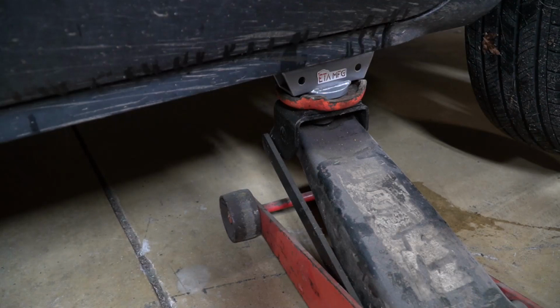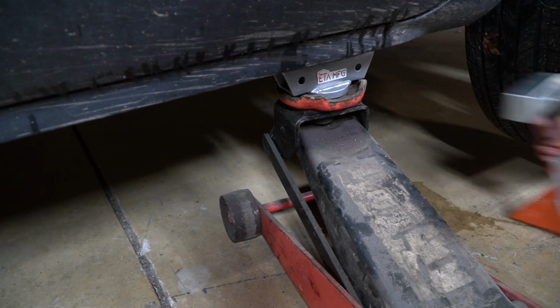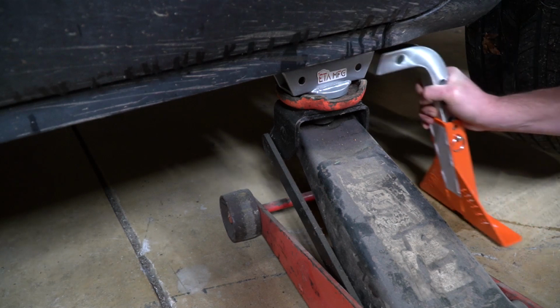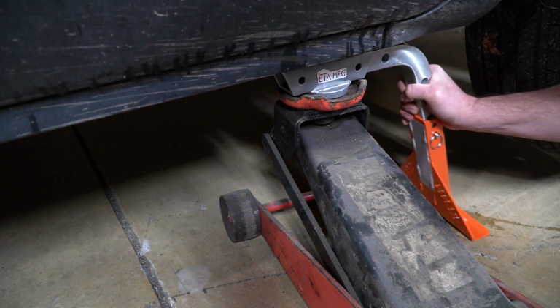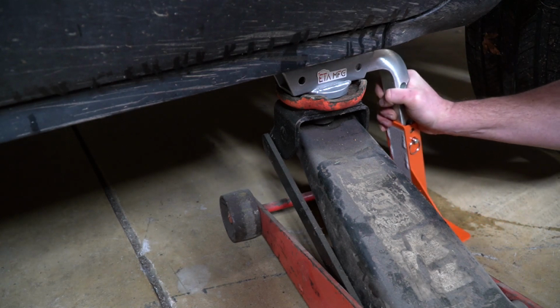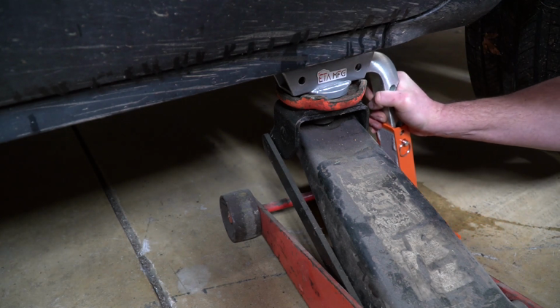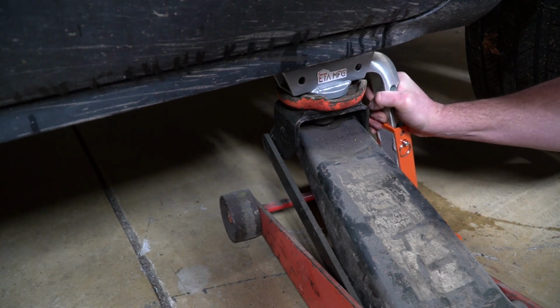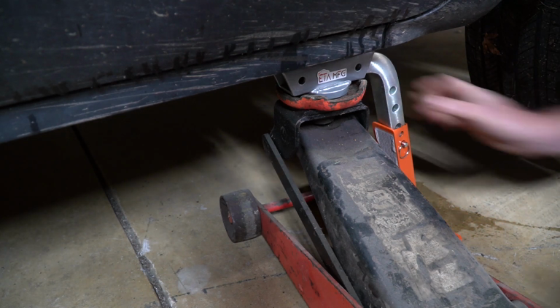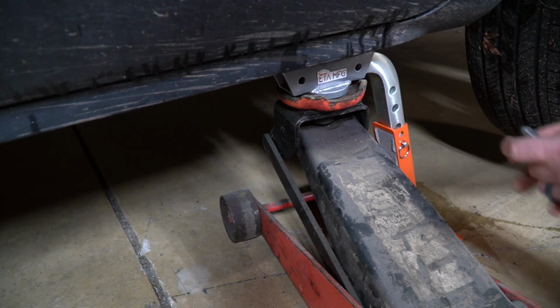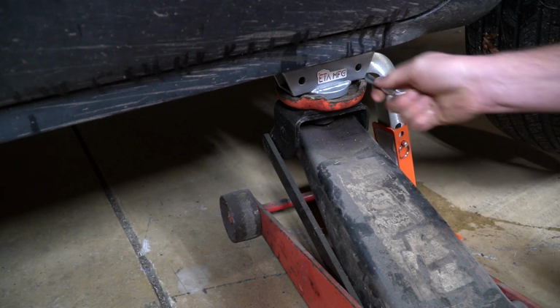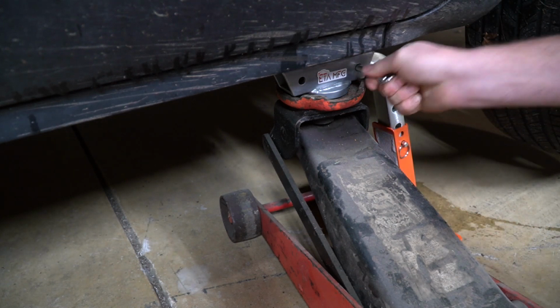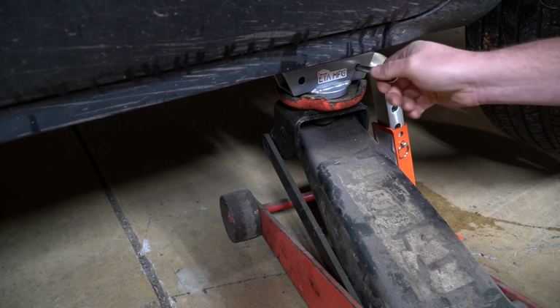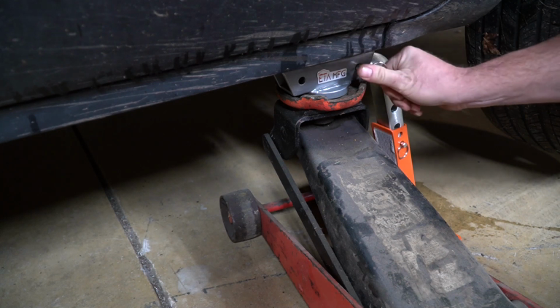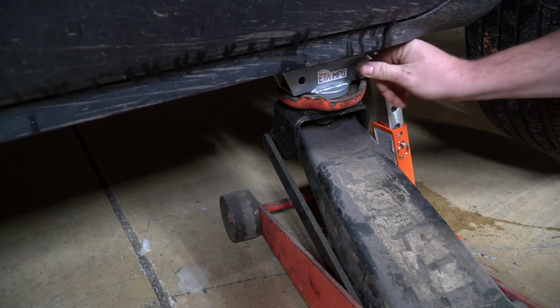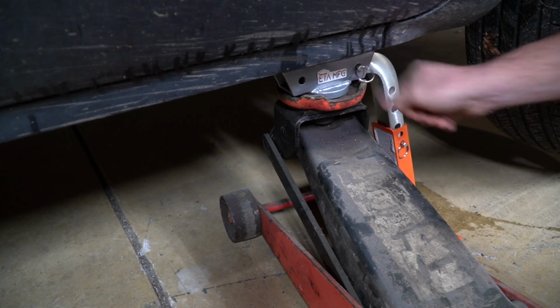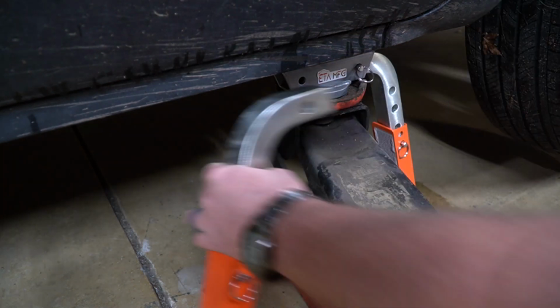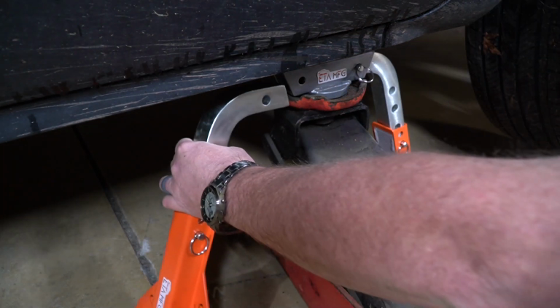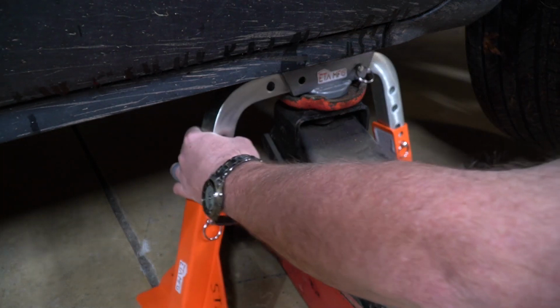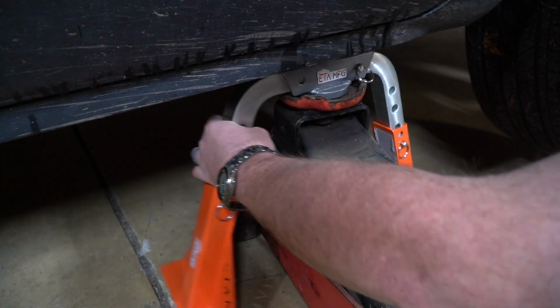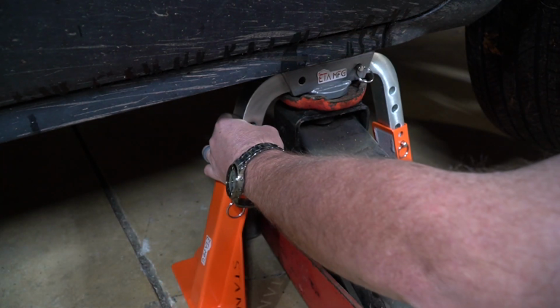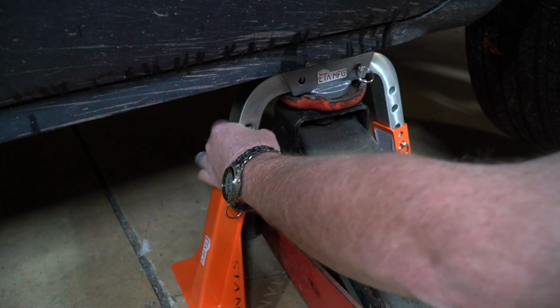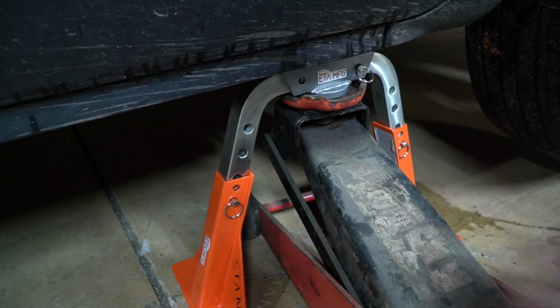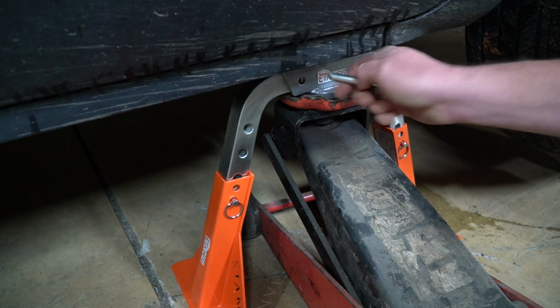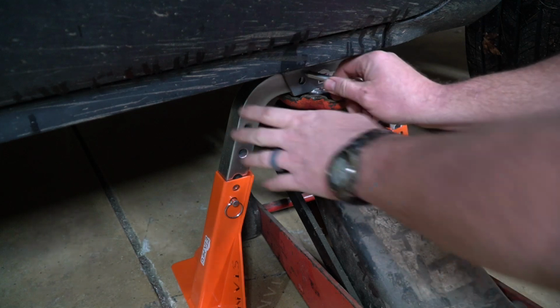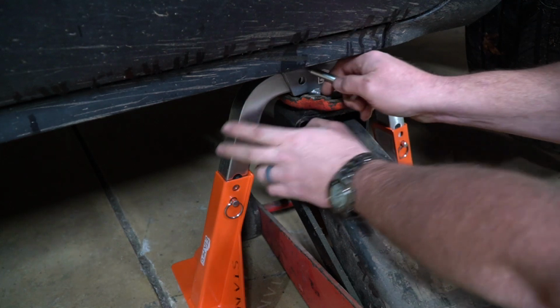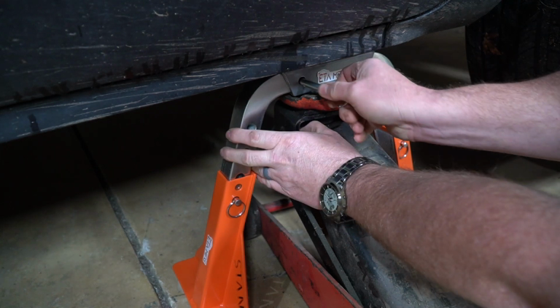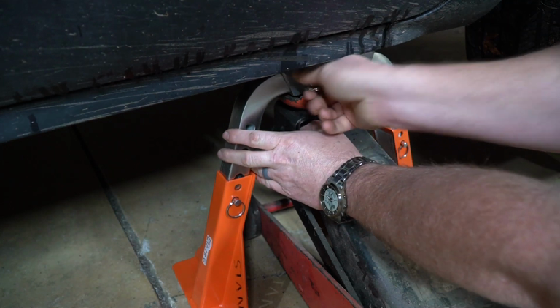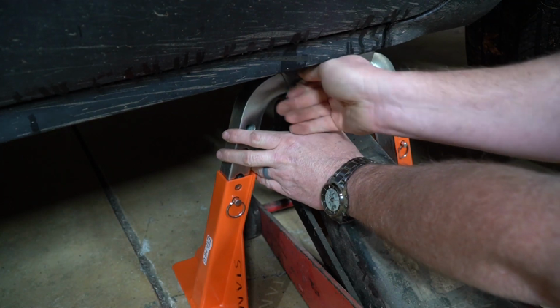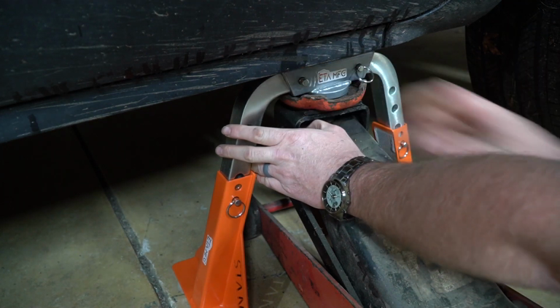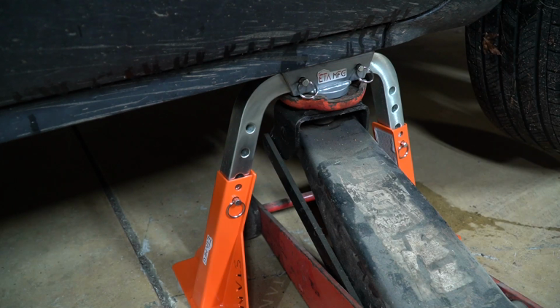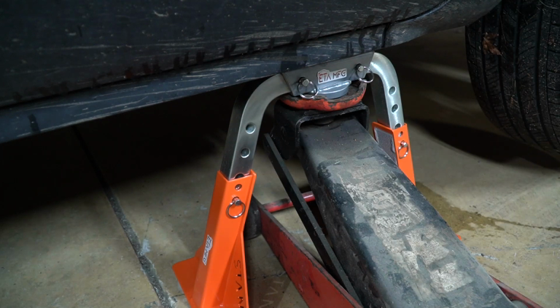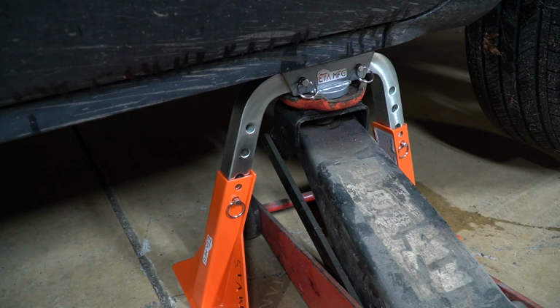With the car jacked up, we just slide these posts in place, pop the pins in, then slowly release the jack.